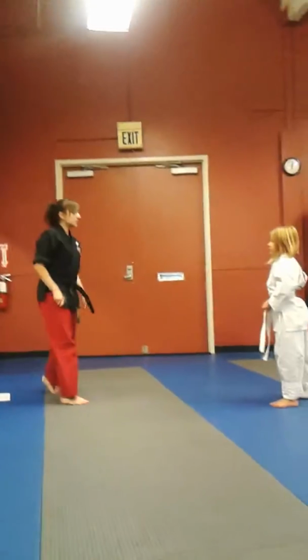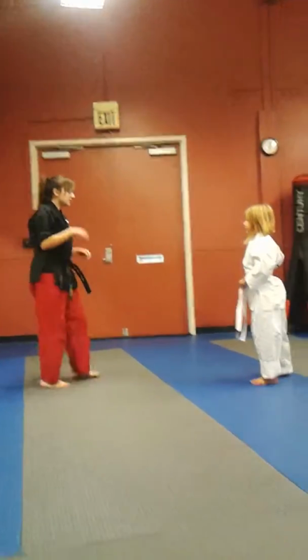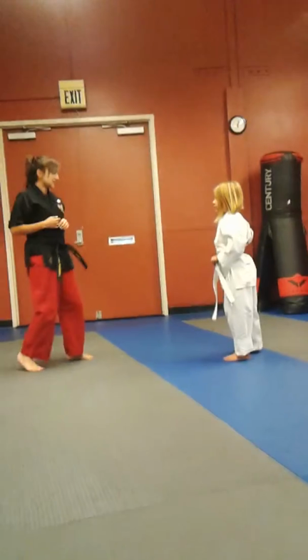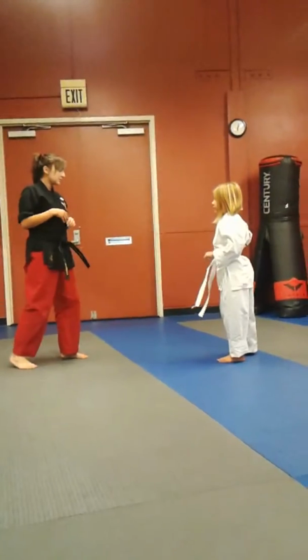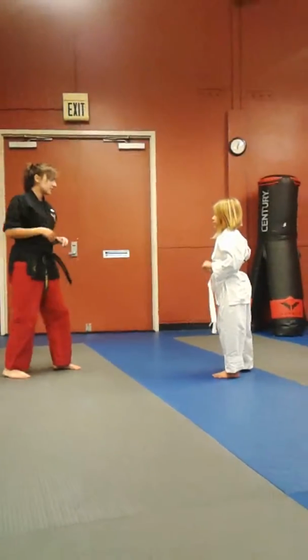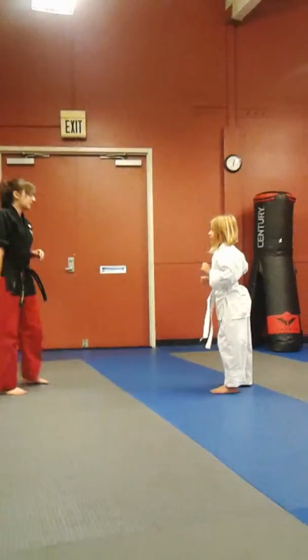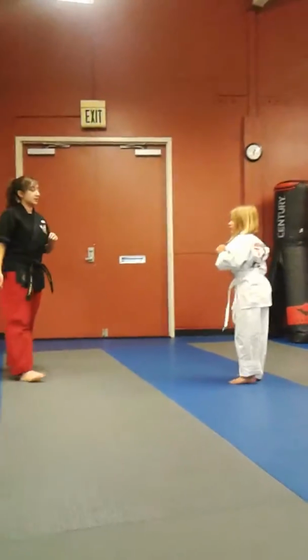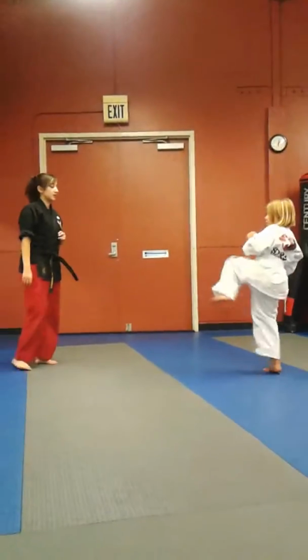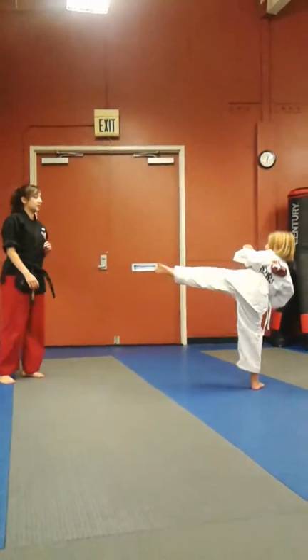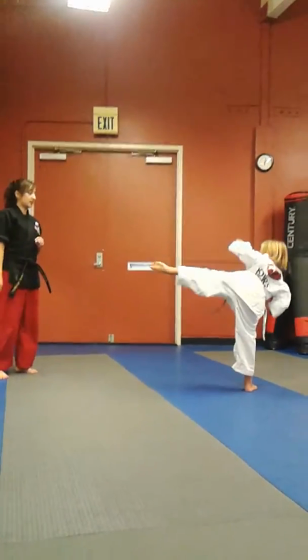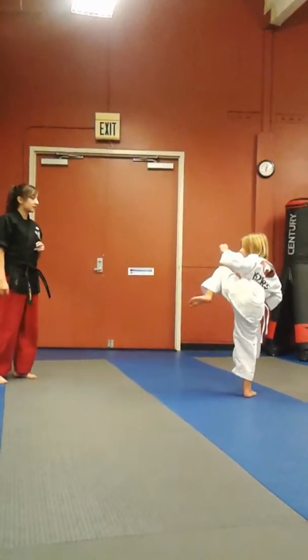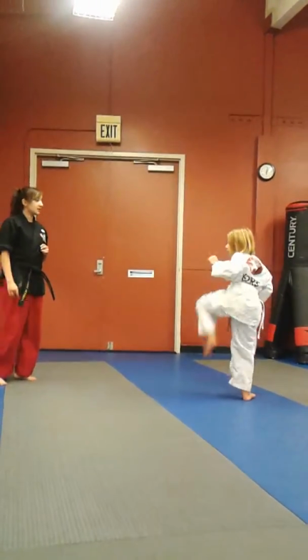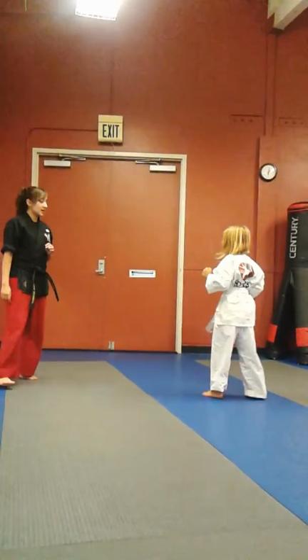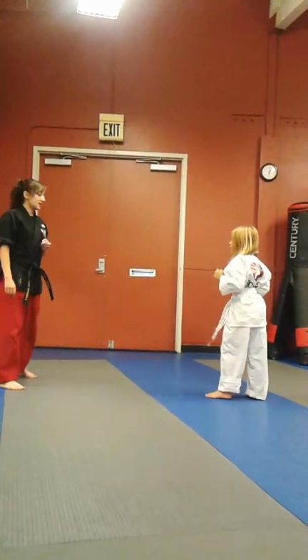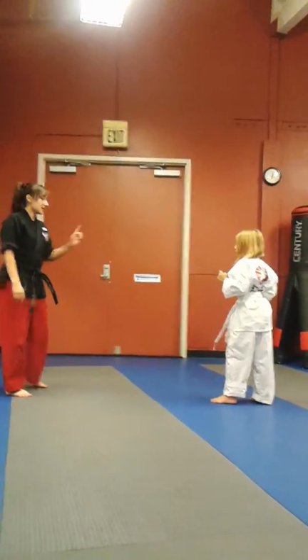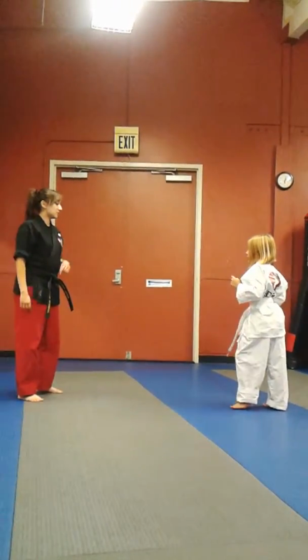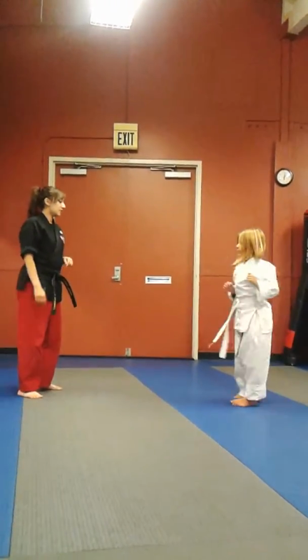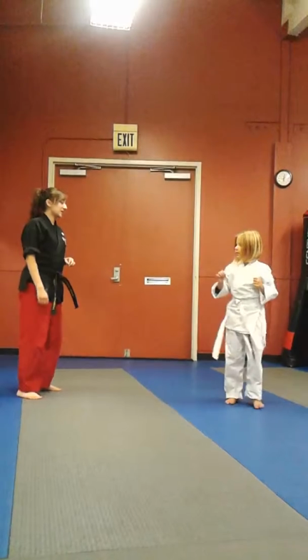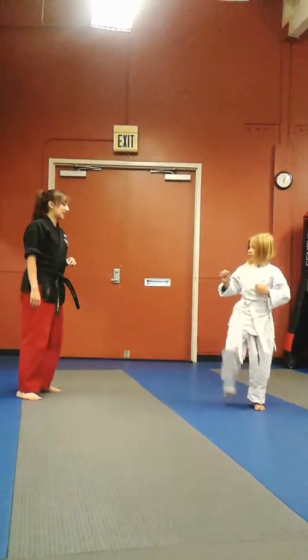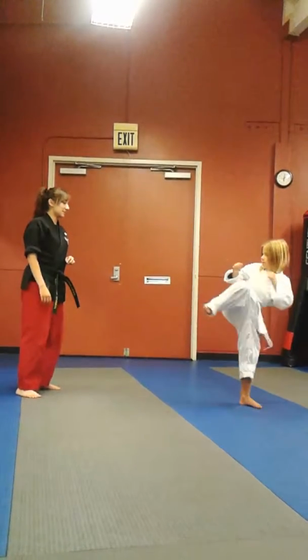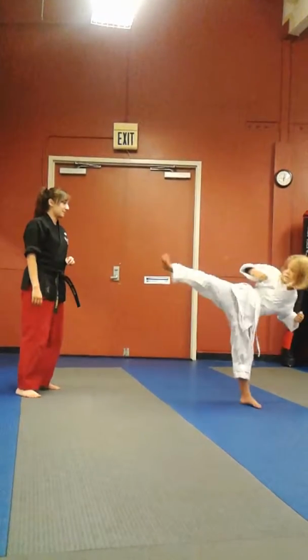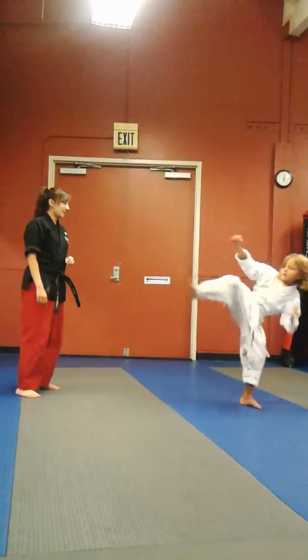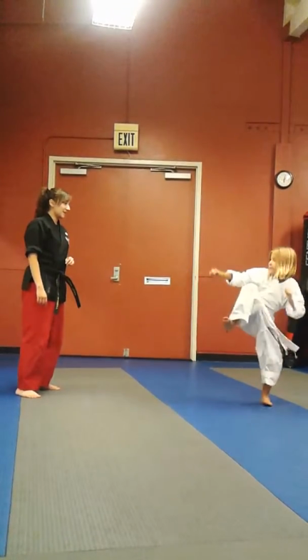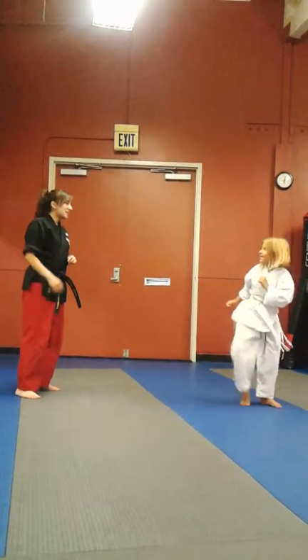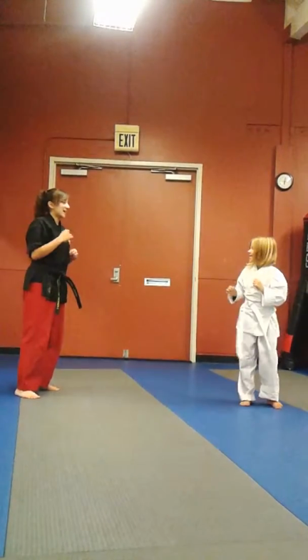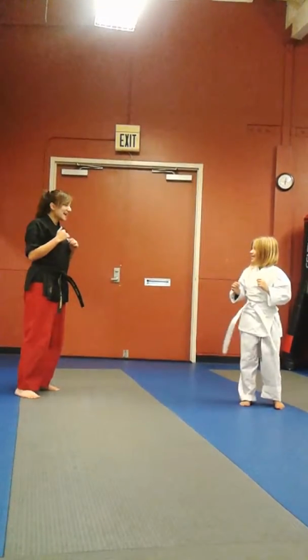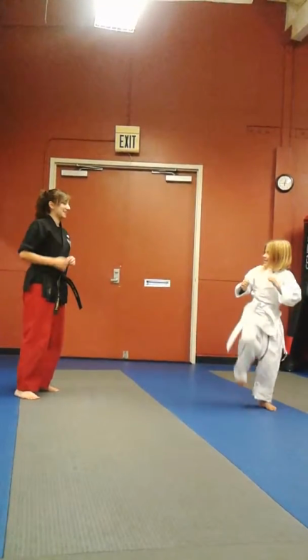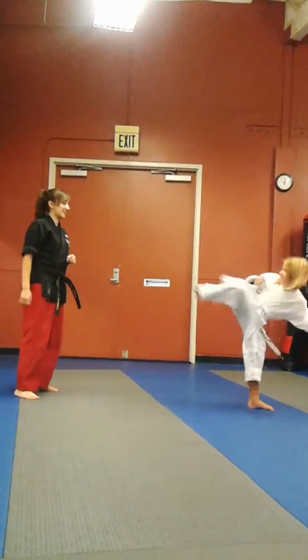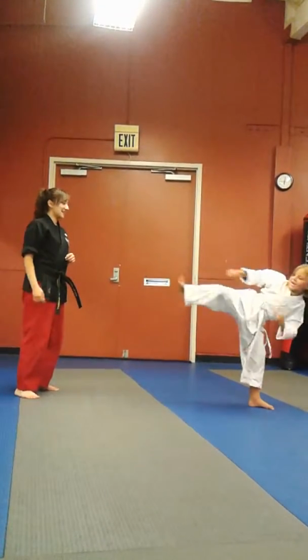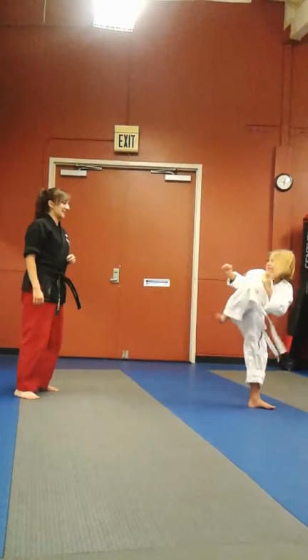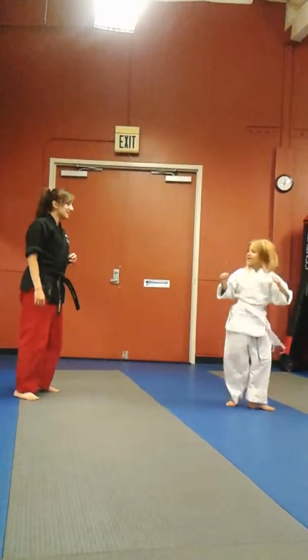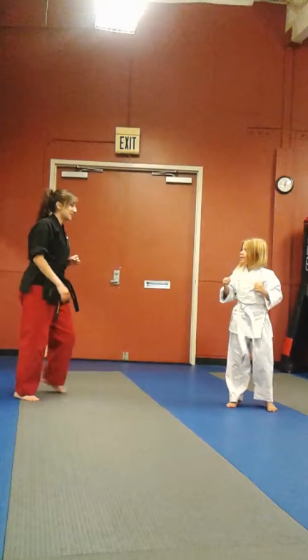So let's see that side. There you go. Good. There you go. Good. And then it's the other side. There you go. Good.